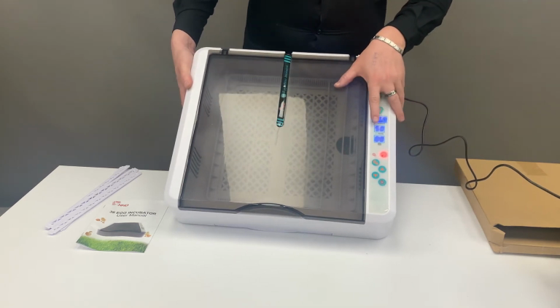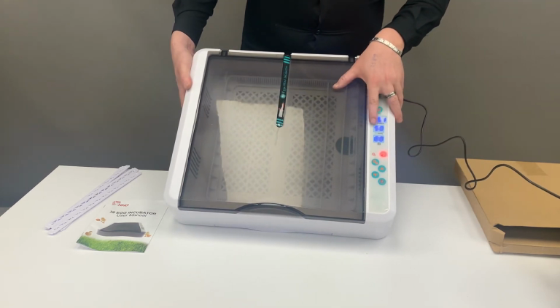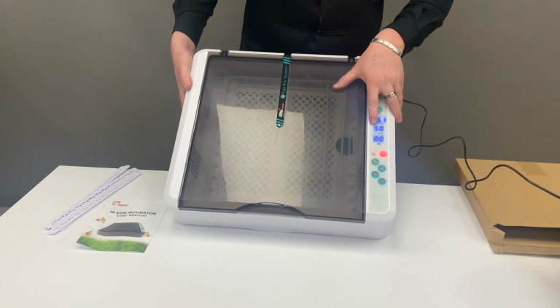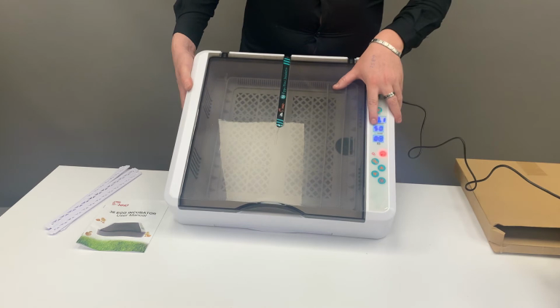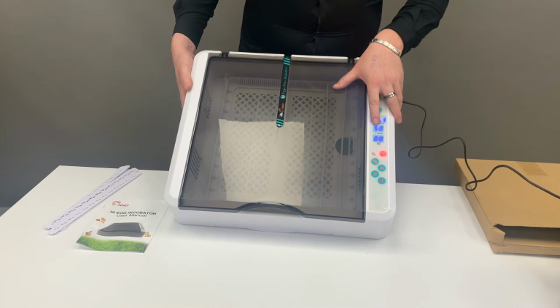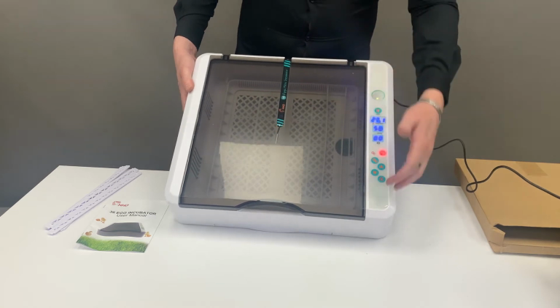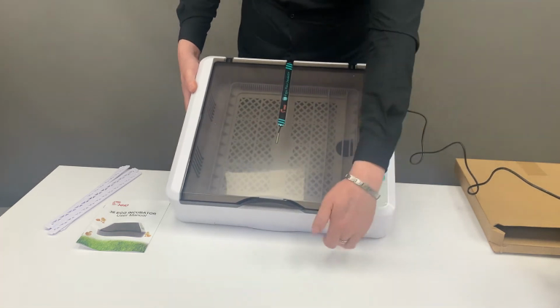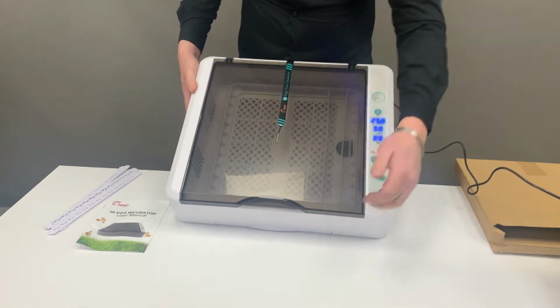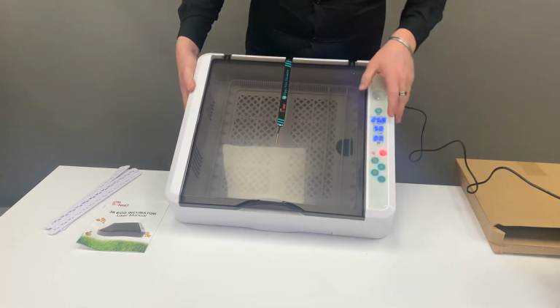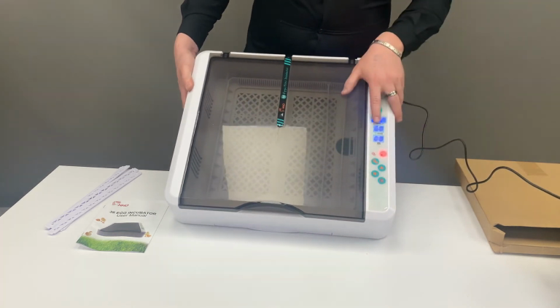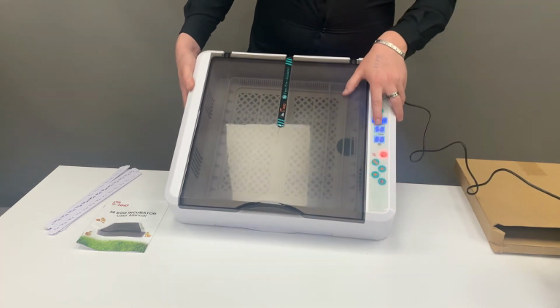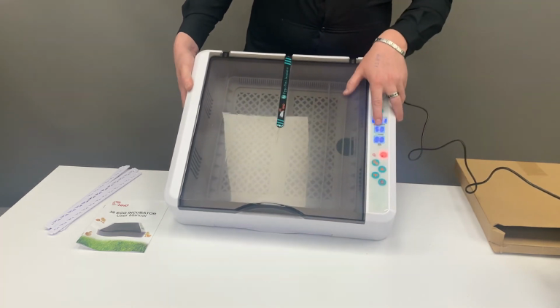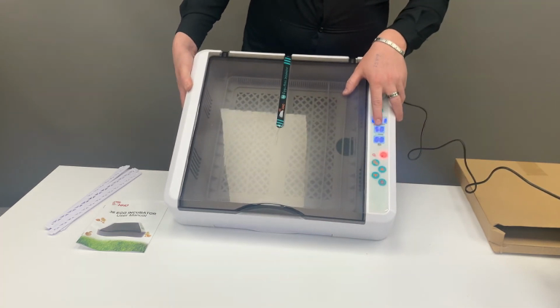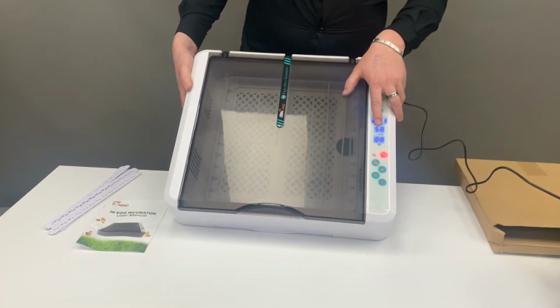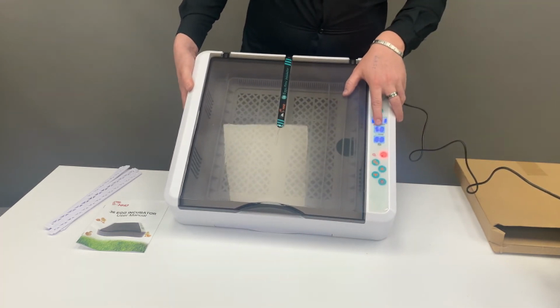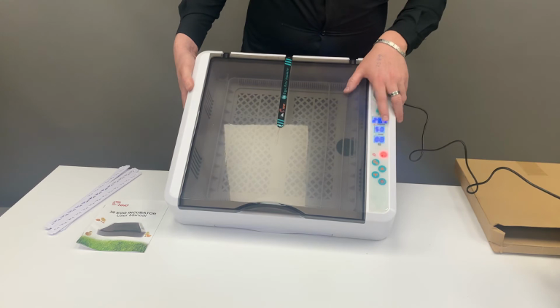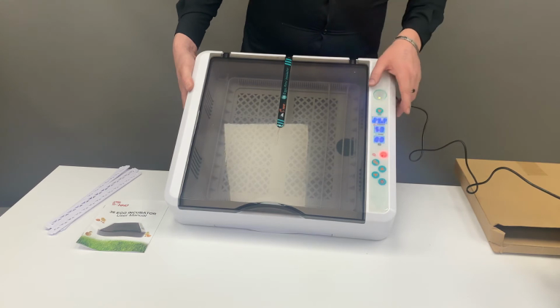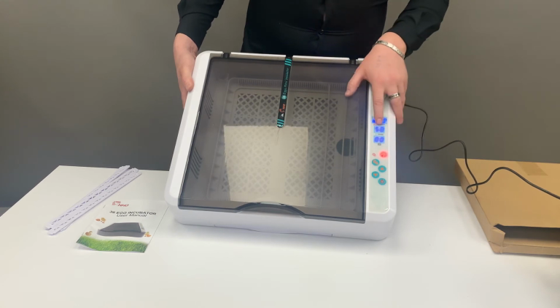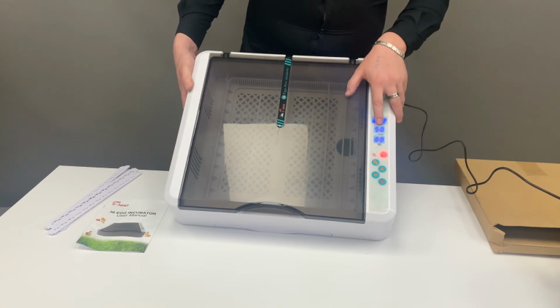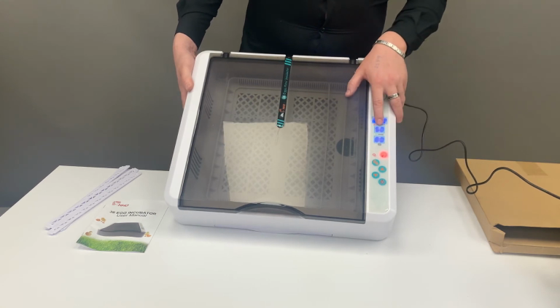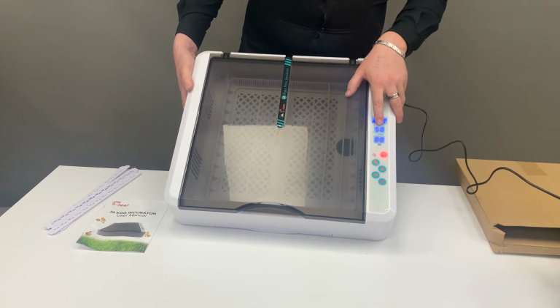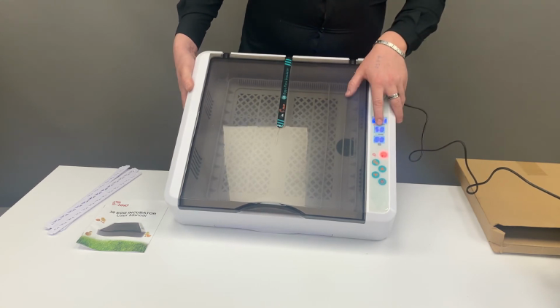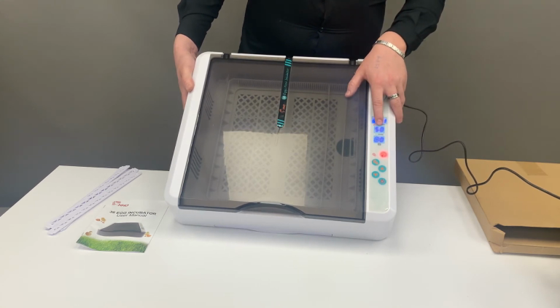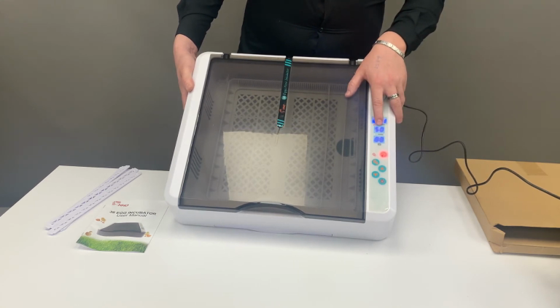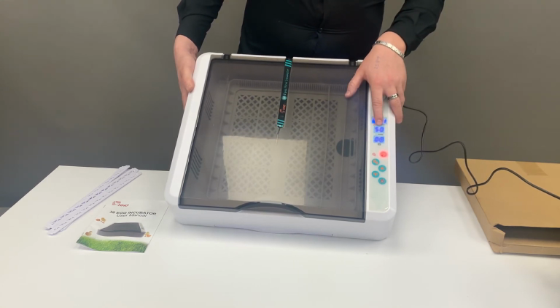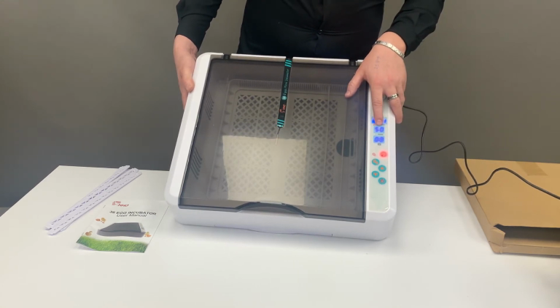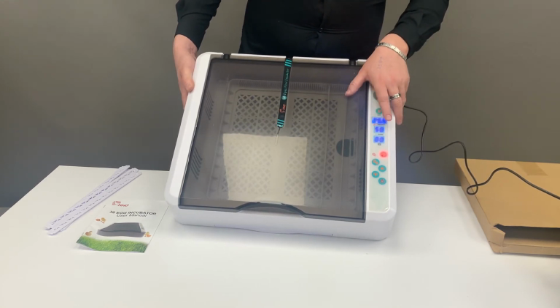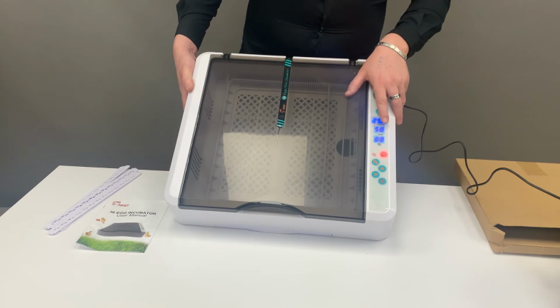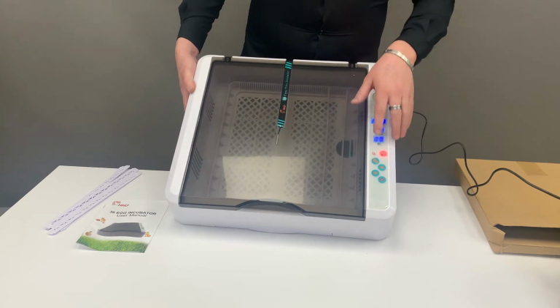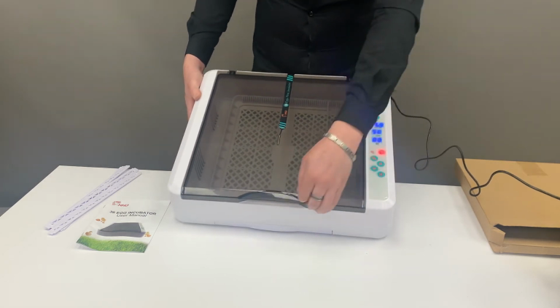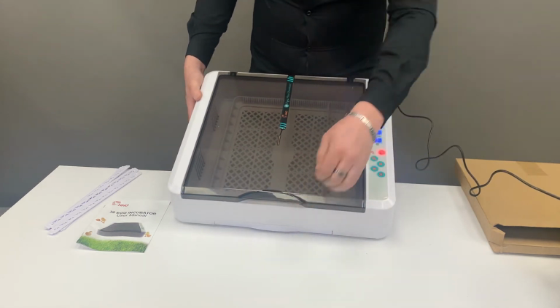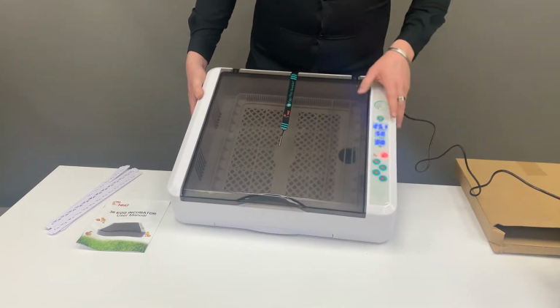Over here we have humidity, which is the amount of water inside, and you want it between 50 and 70 percent. If it drops below that, it will trigger an alarm to let you know you need to add more water, which you can do by opening your drawer.